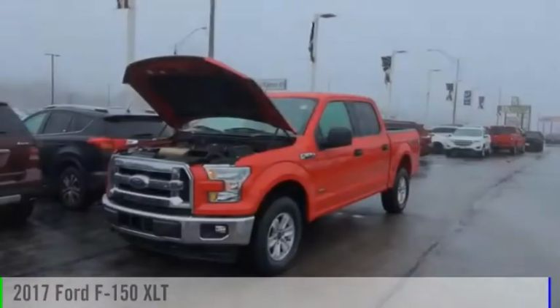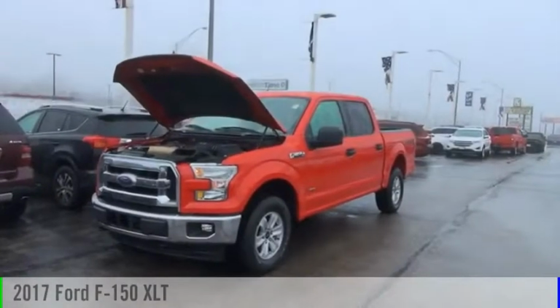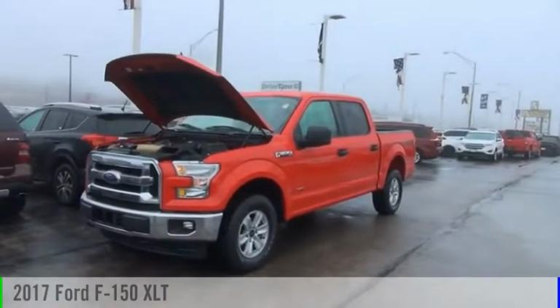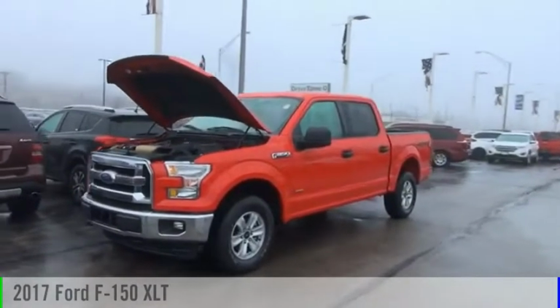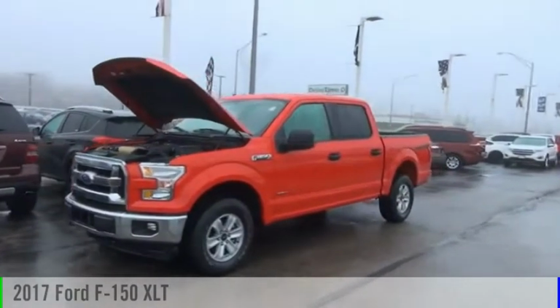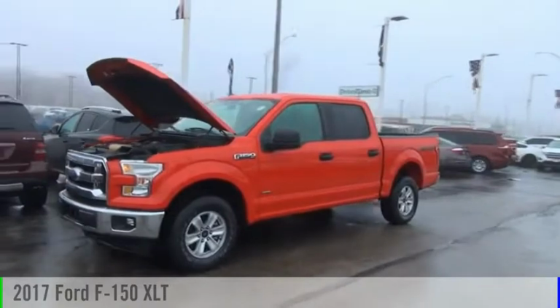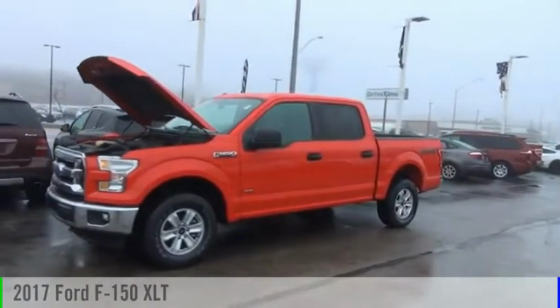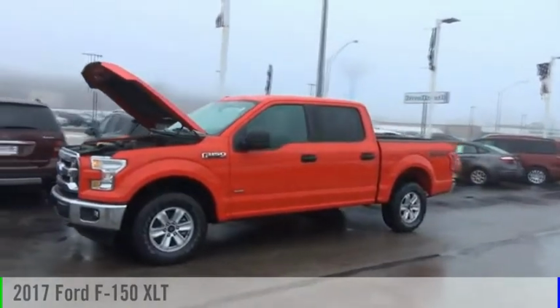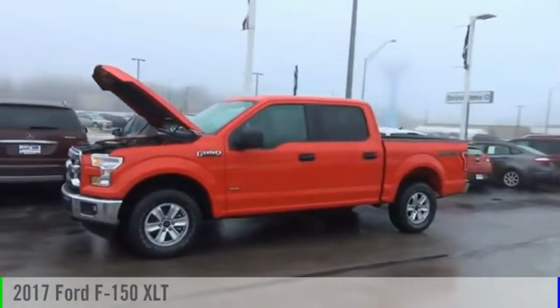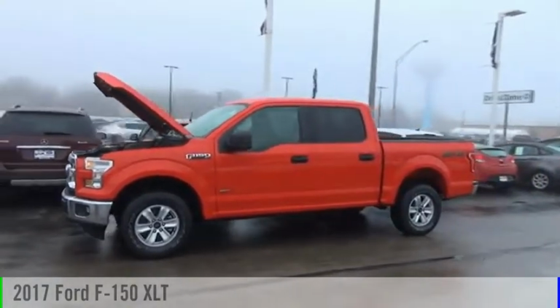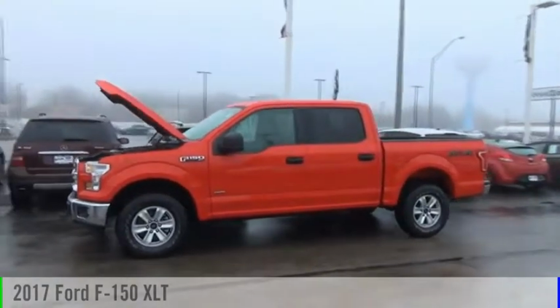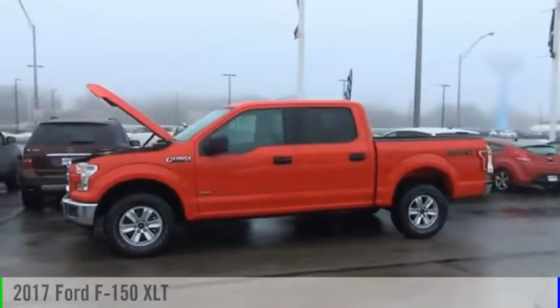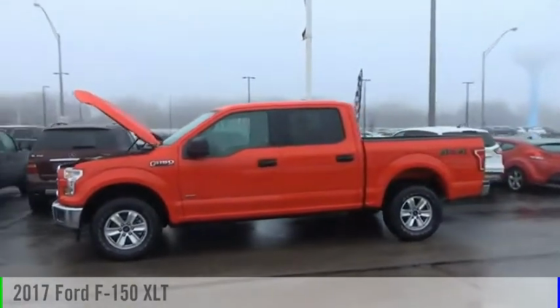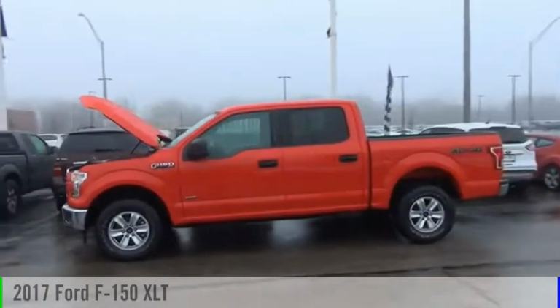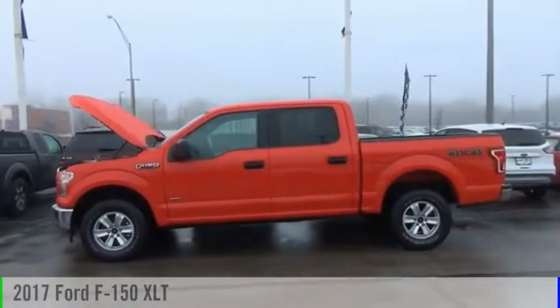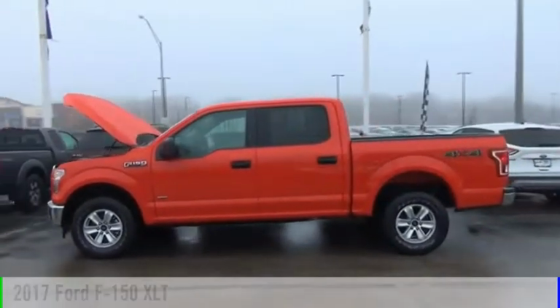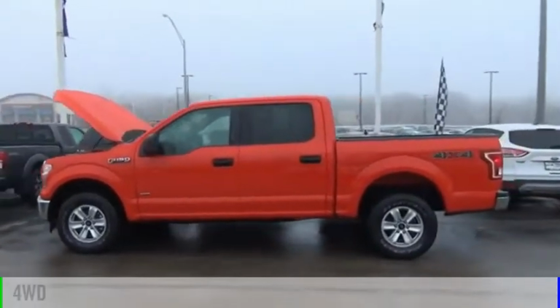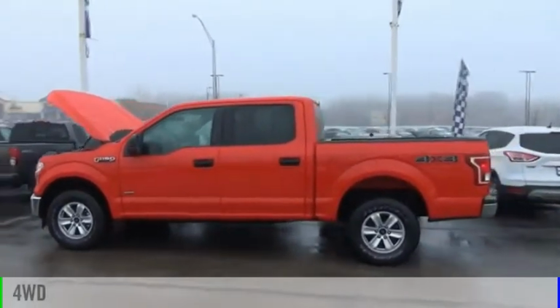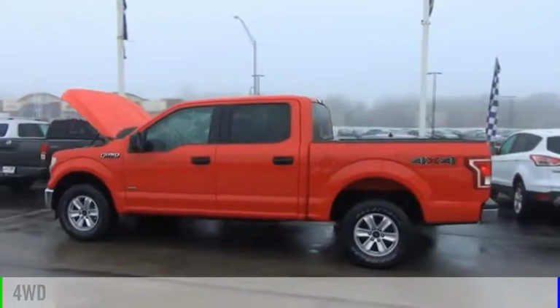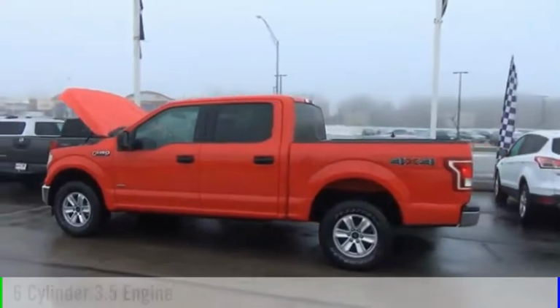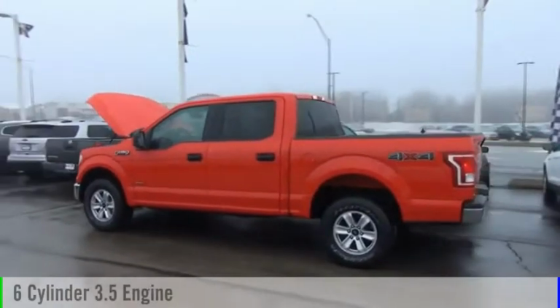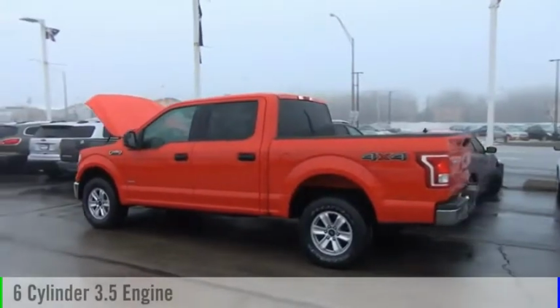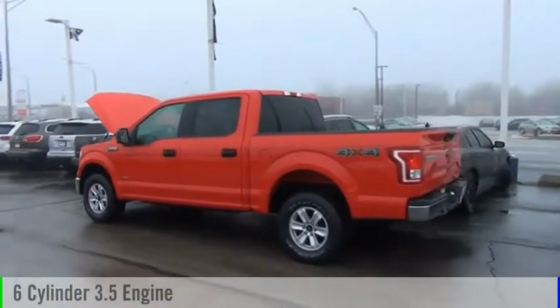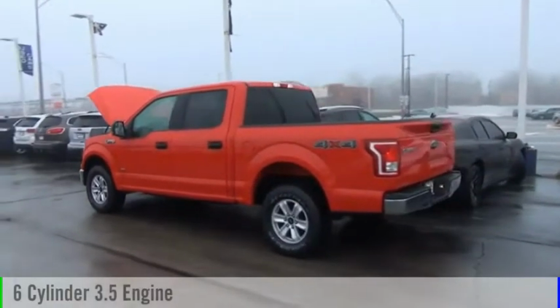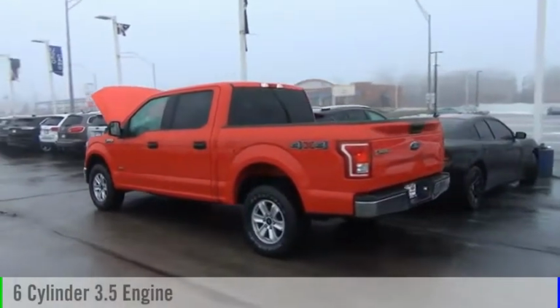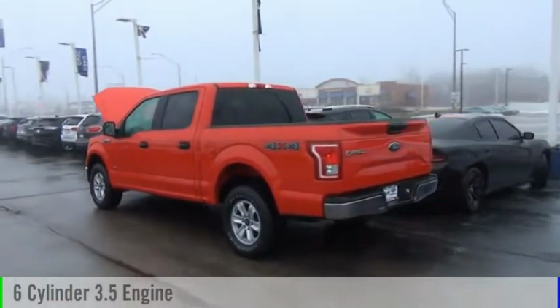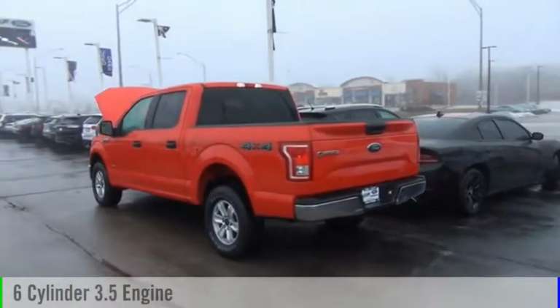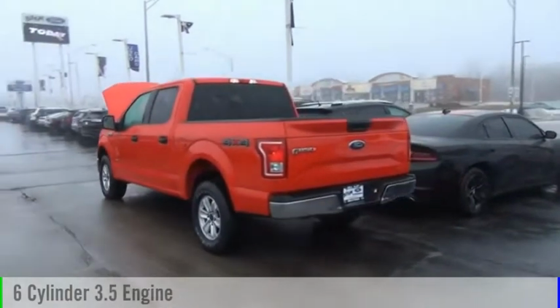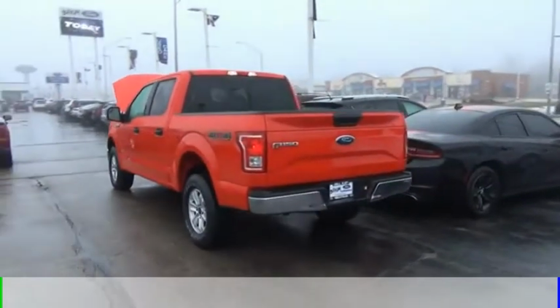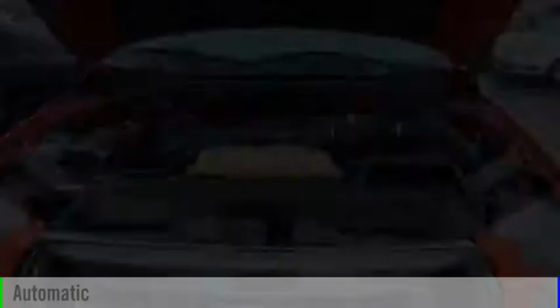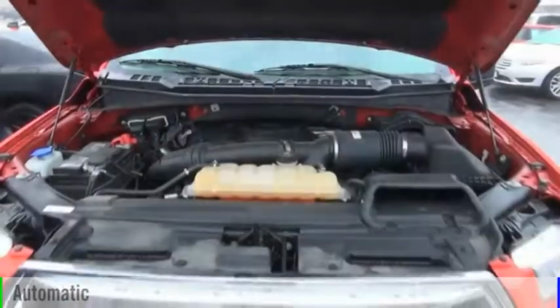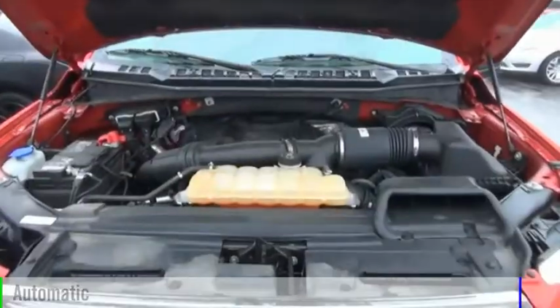Stop by and take a look at the 2017 F-150. This vehicle is powered by a four-wheel drive, six-cylinder, 3.5-liter engine, and comes with an automatic transmission.